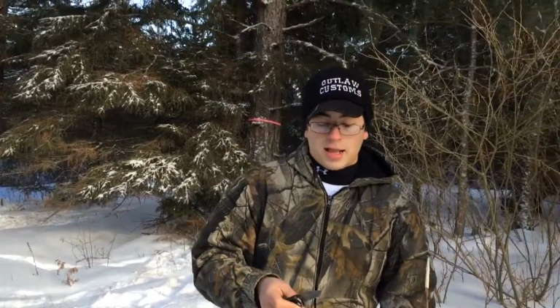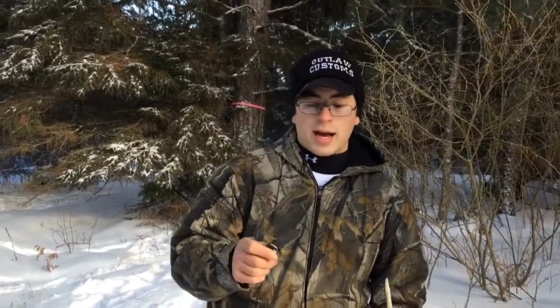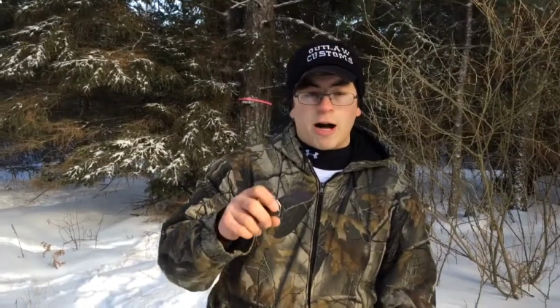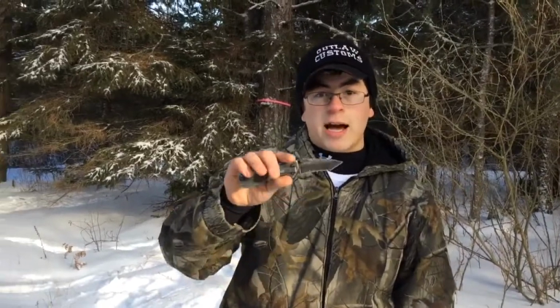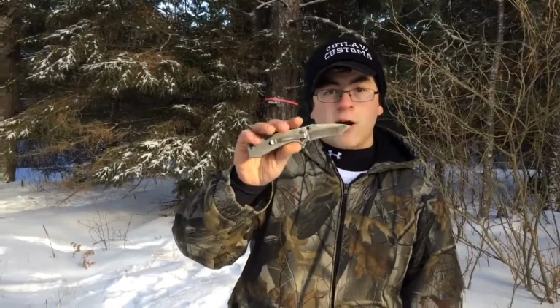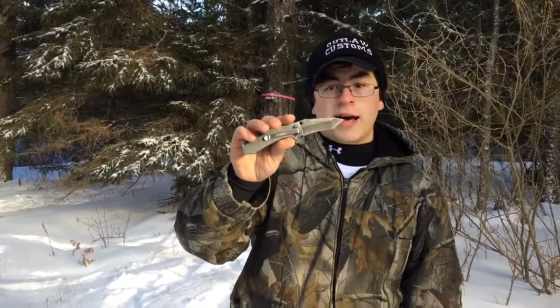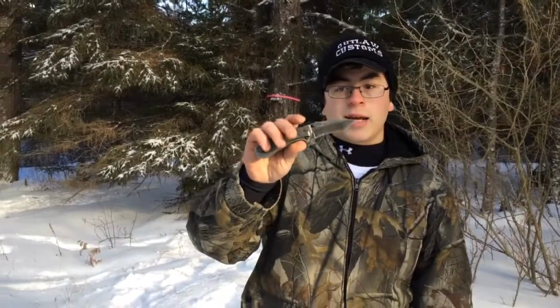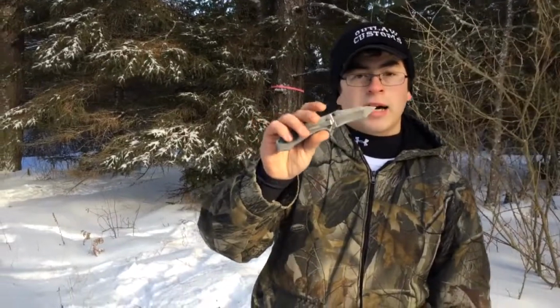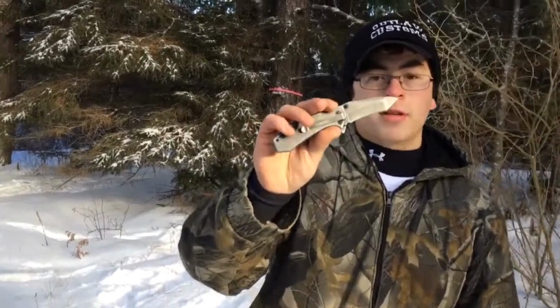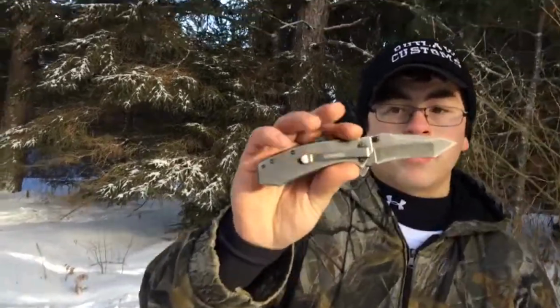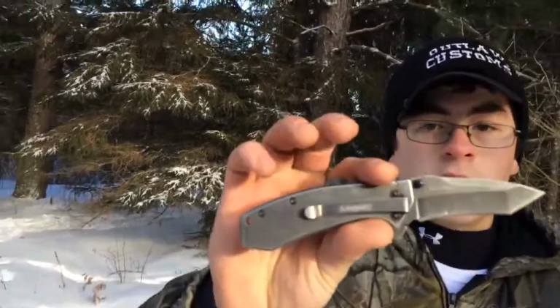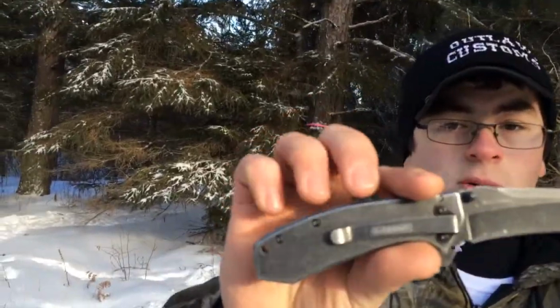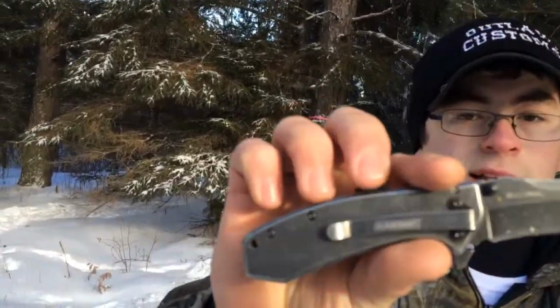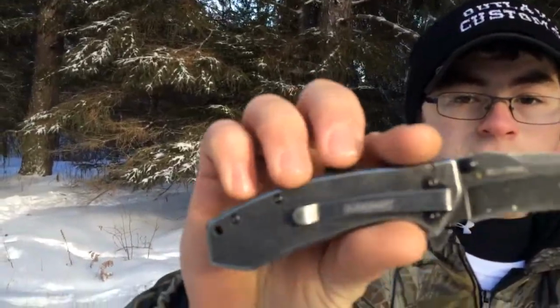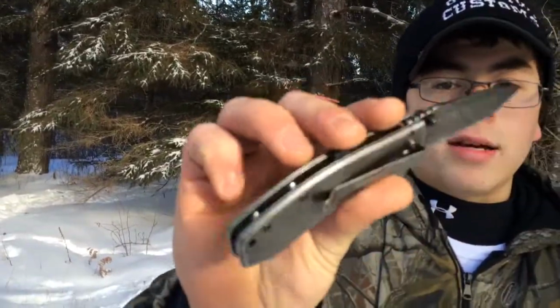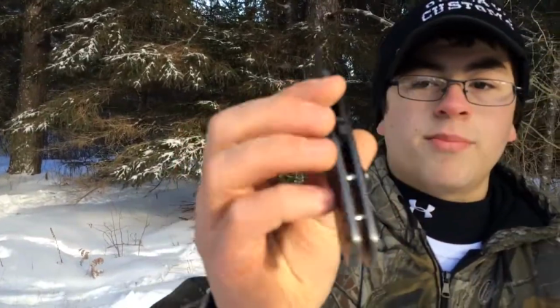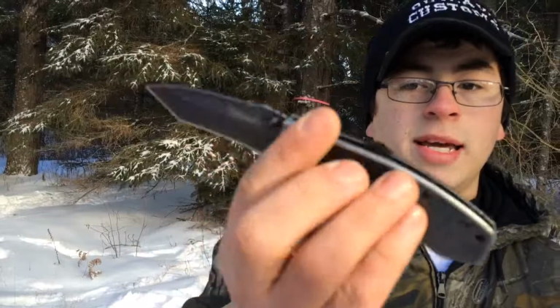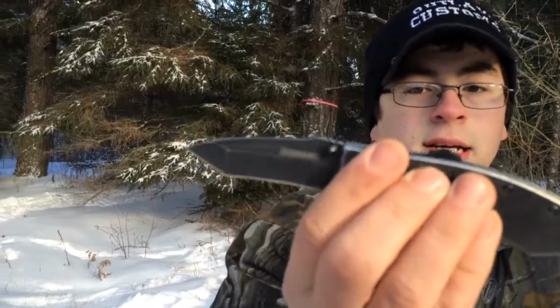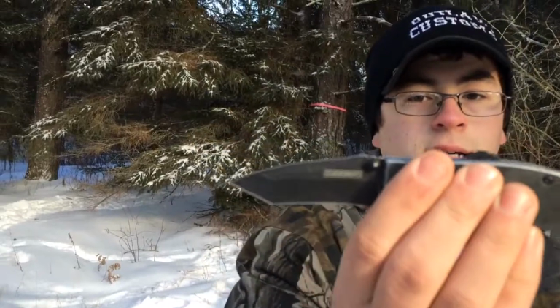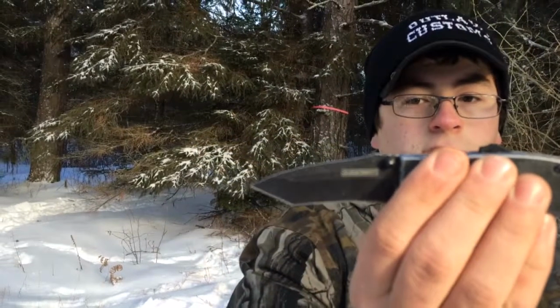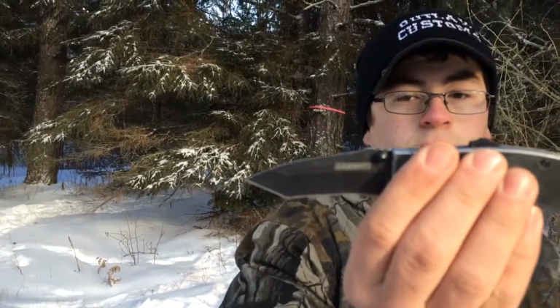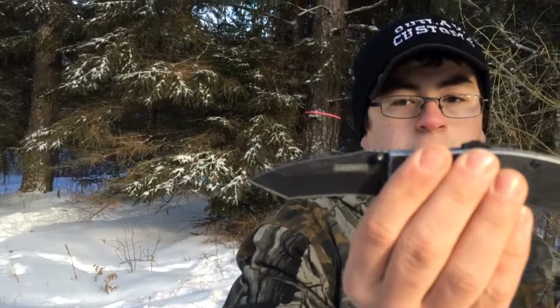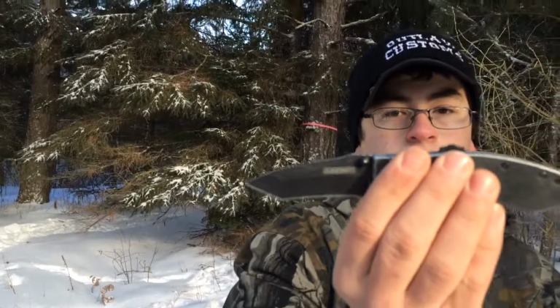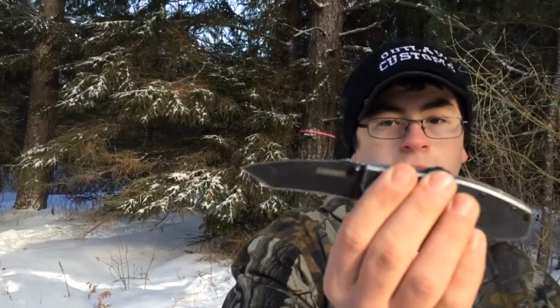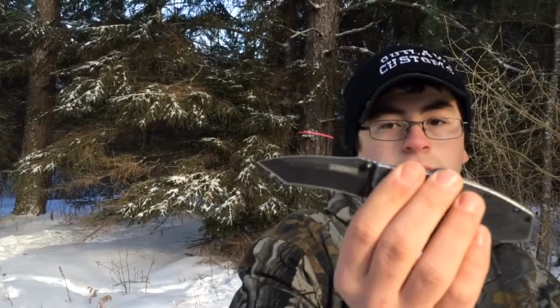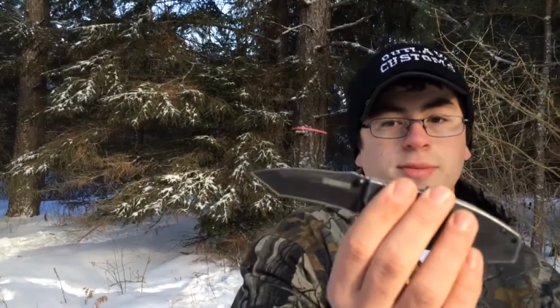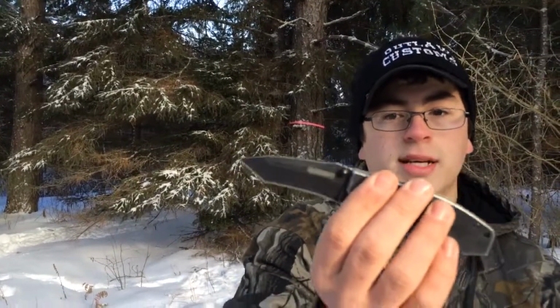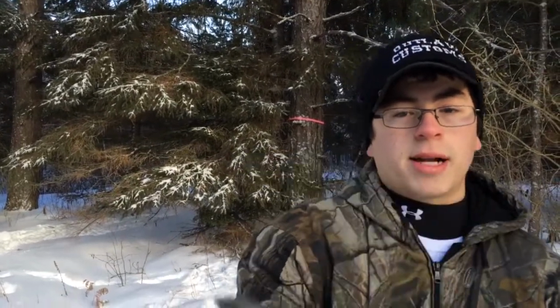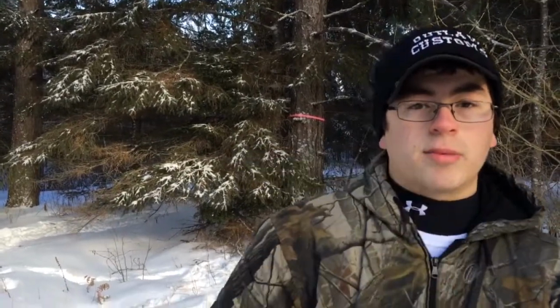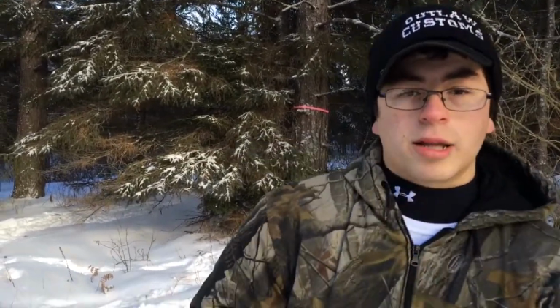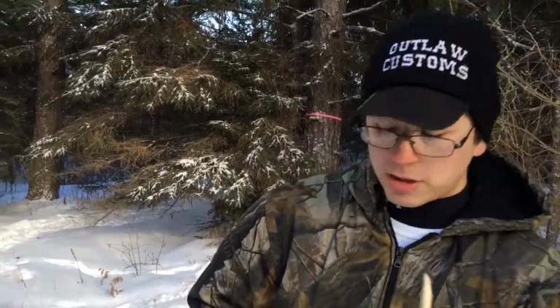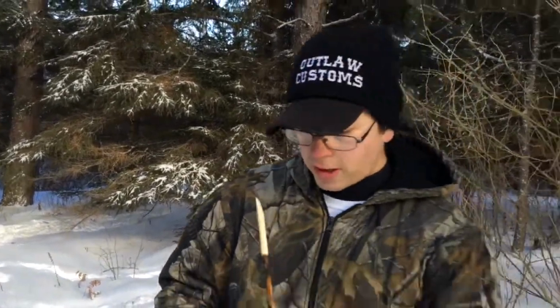I had a Wildcat and a Wildcat Mini. I gave the Wildcat Mini to the pretty lady as a Christmas present. I made a little leather pouch for it.